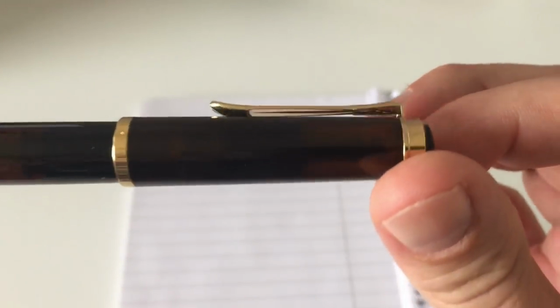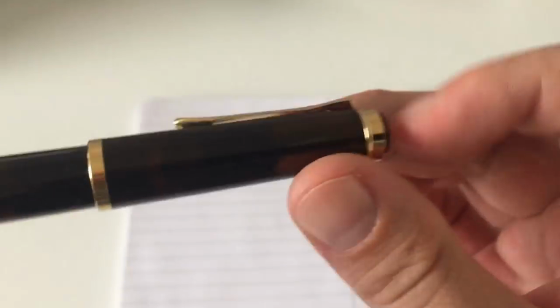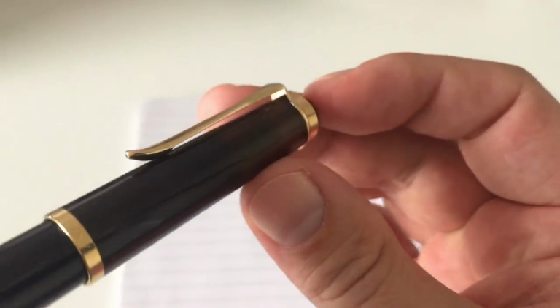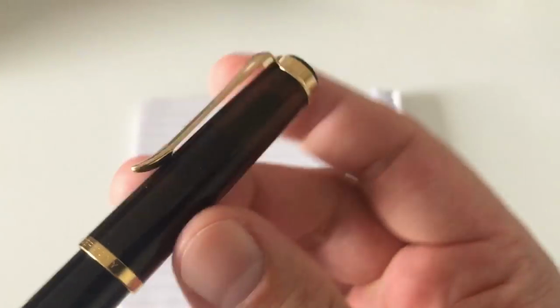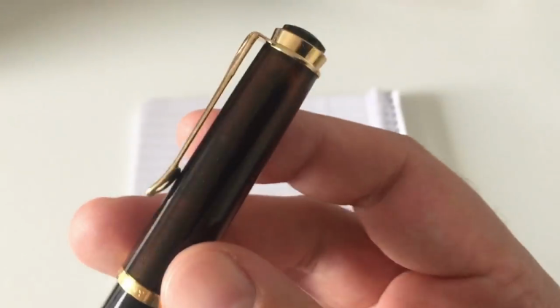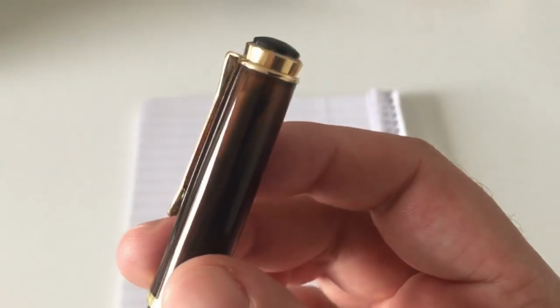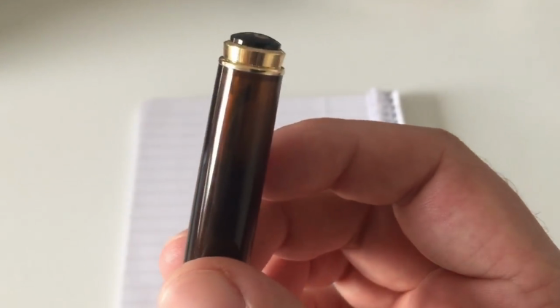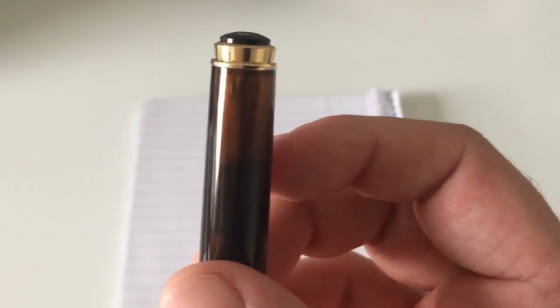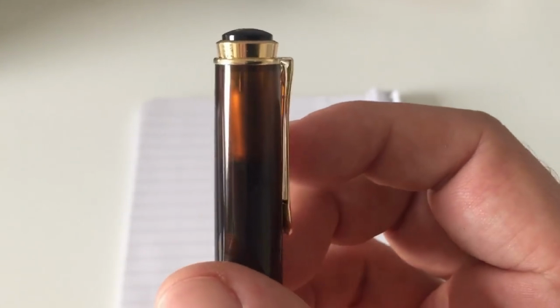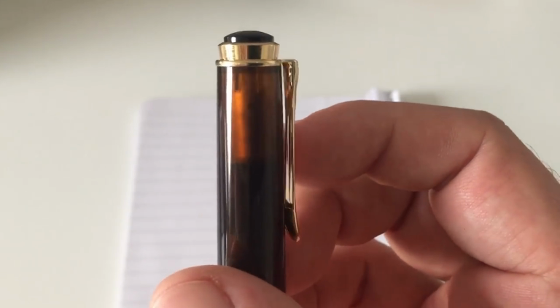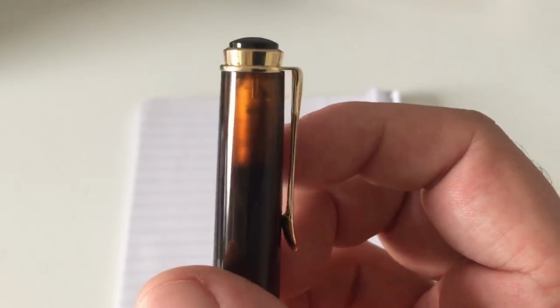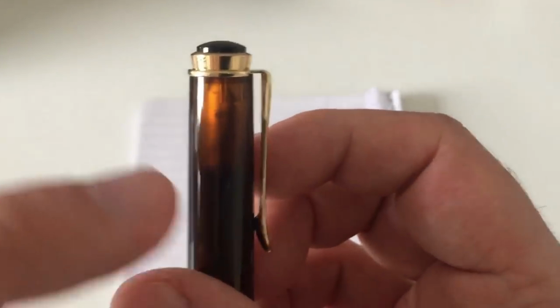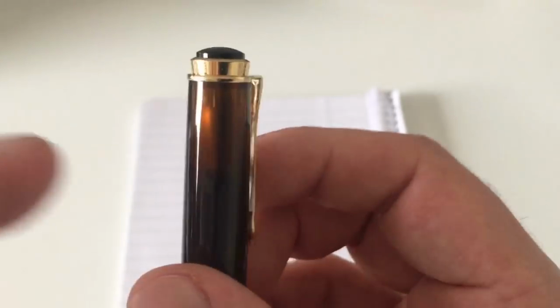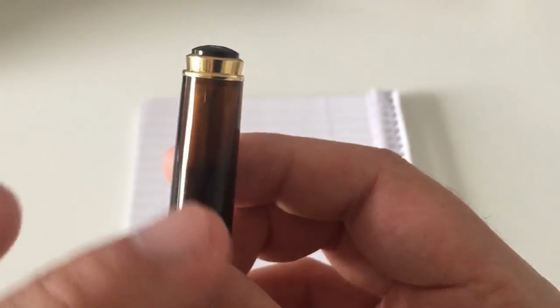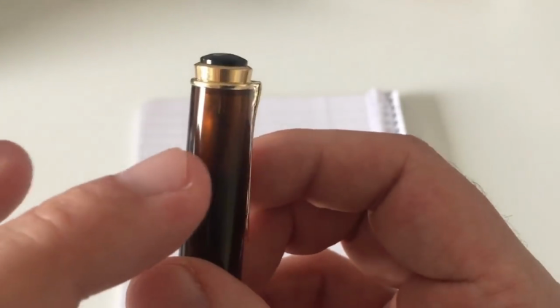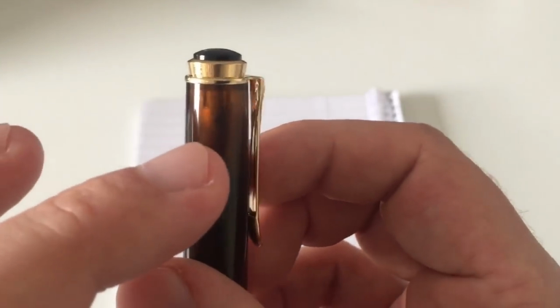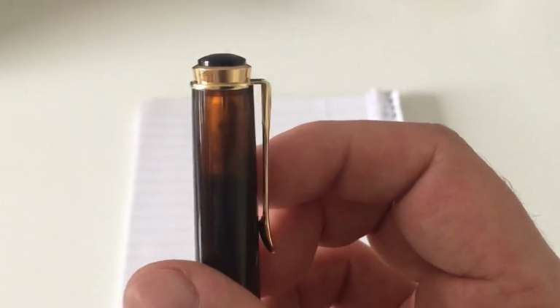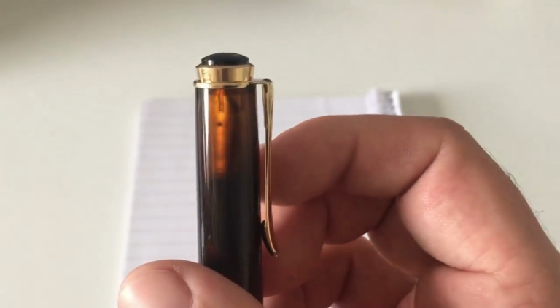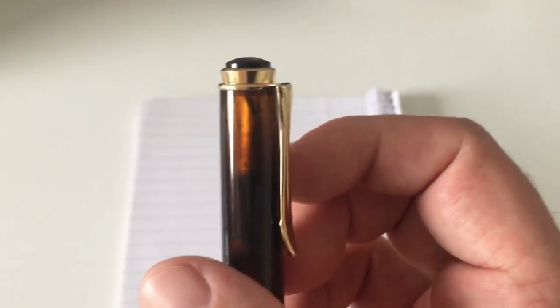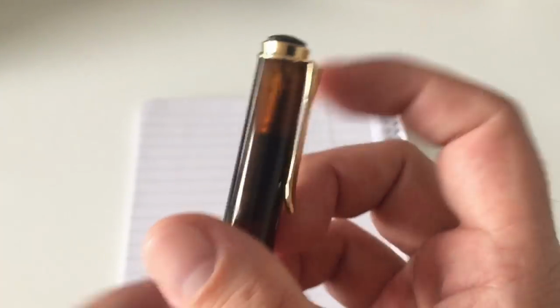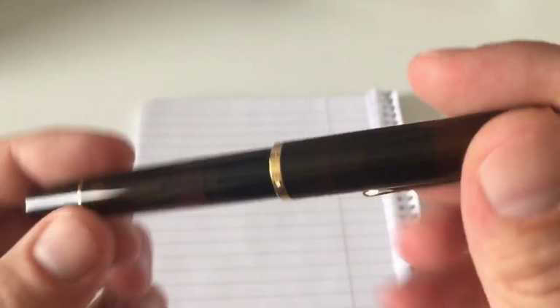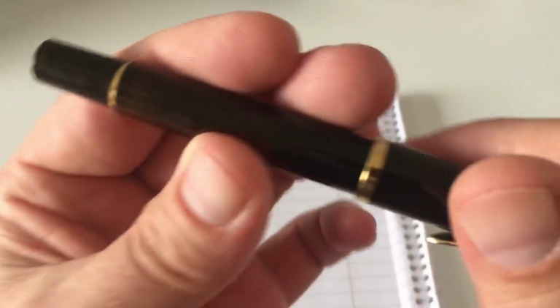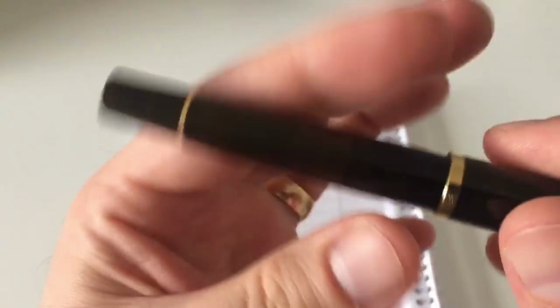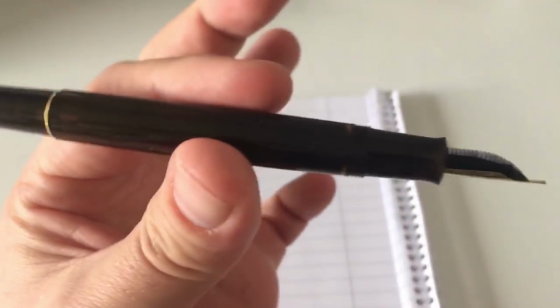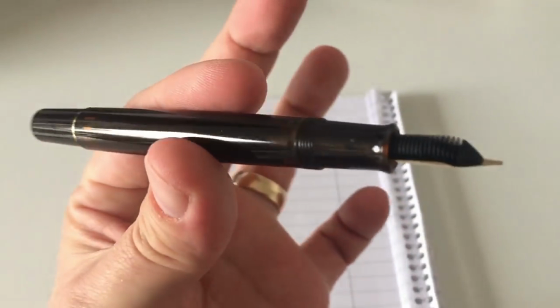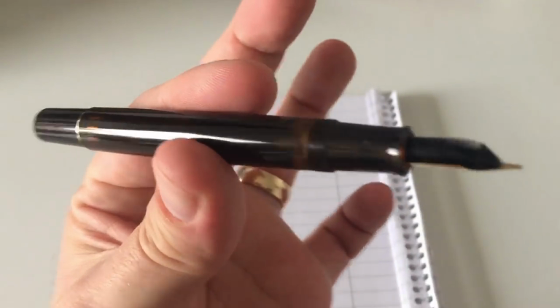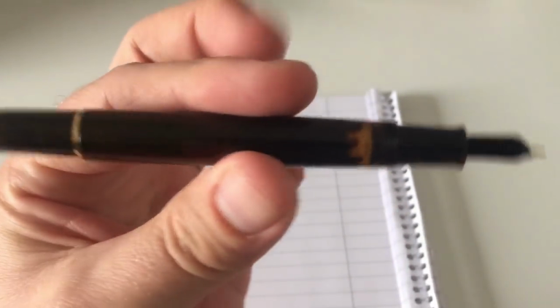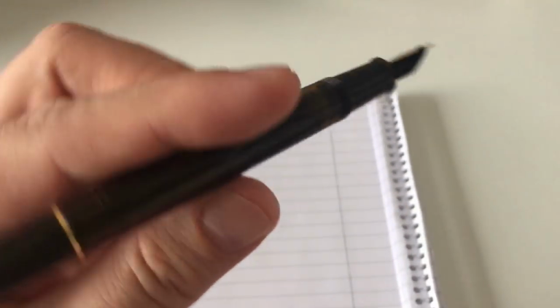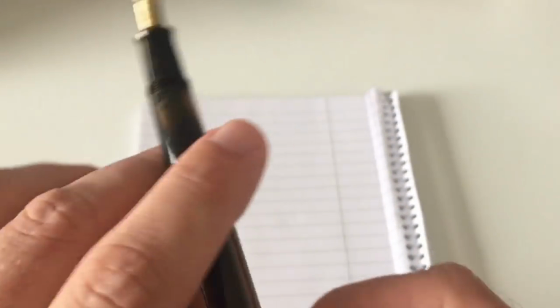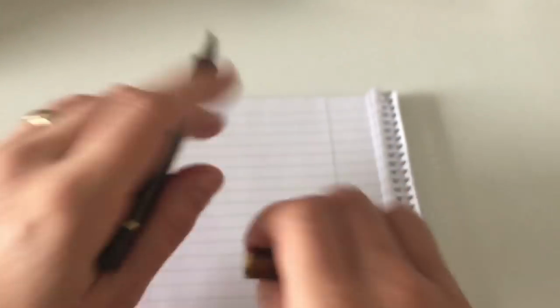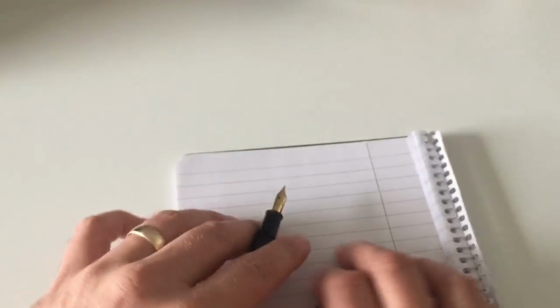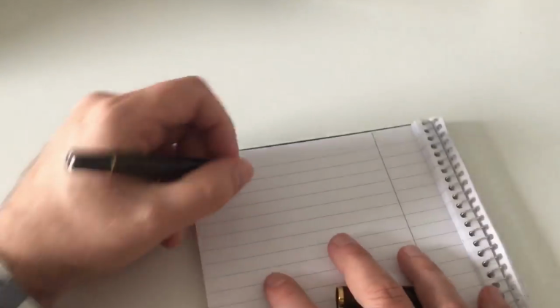Before we do a writing sample towards the end of the review, let's appreciate that nice brown material one last time. Depending on how you angle it into the light, the demonstrator effect varies. I like it when that gold nib starts showing — really nice.